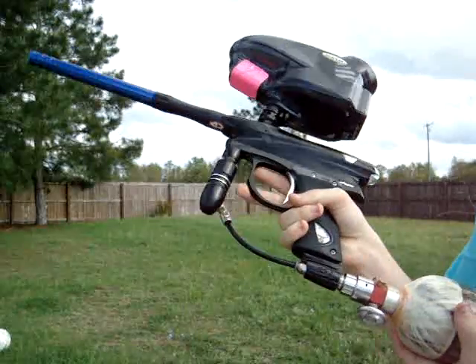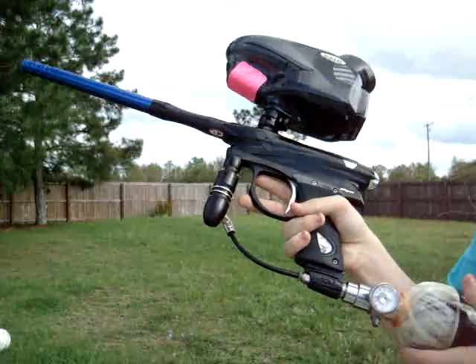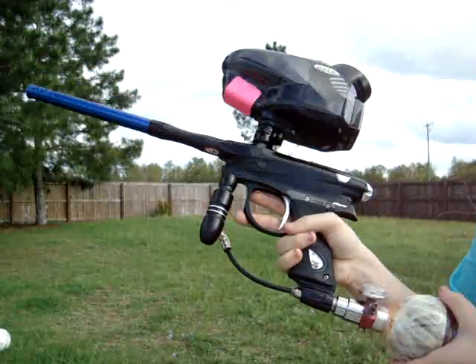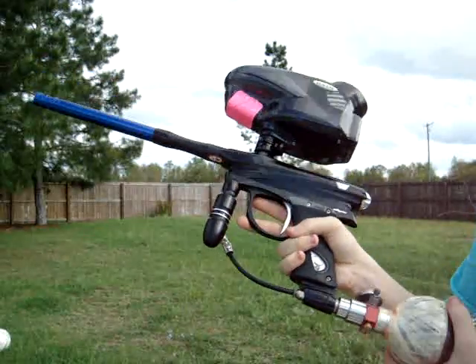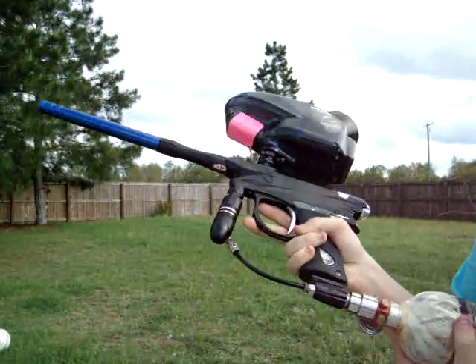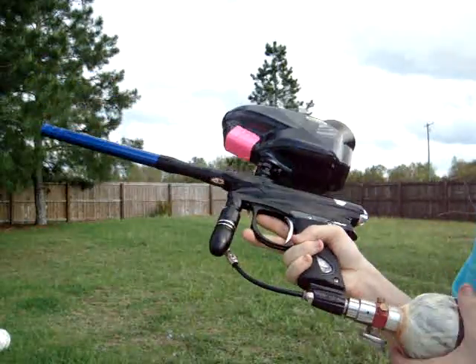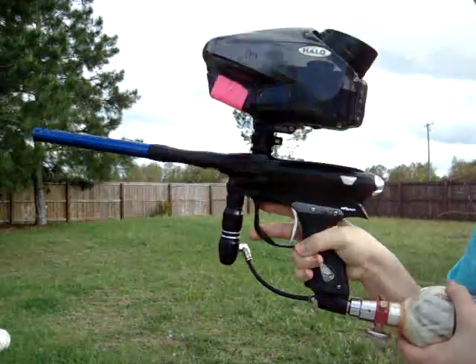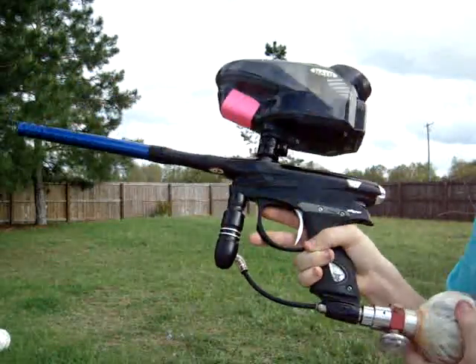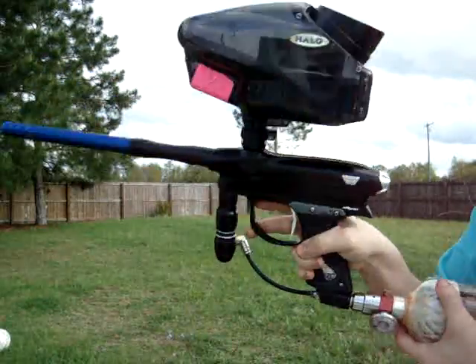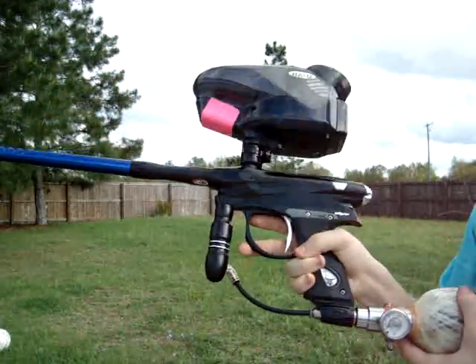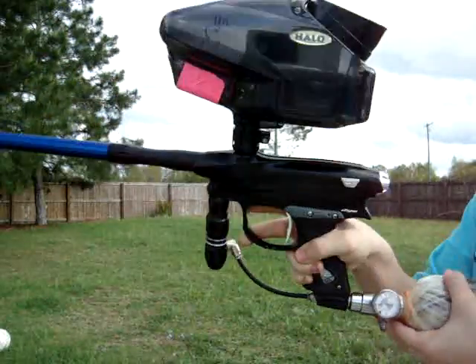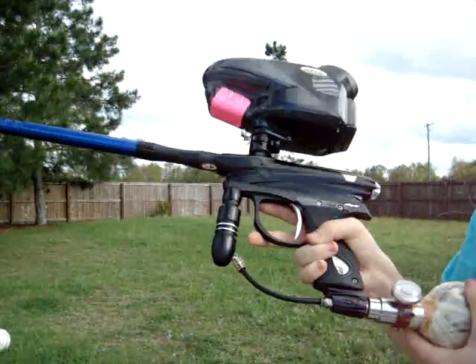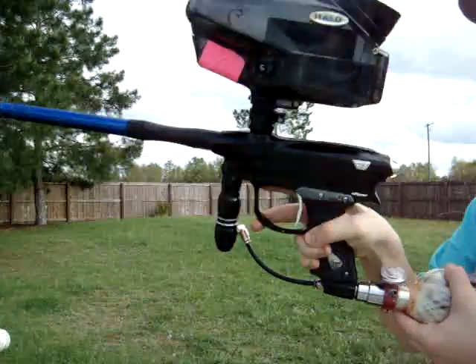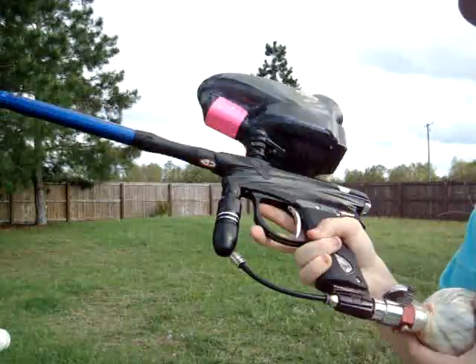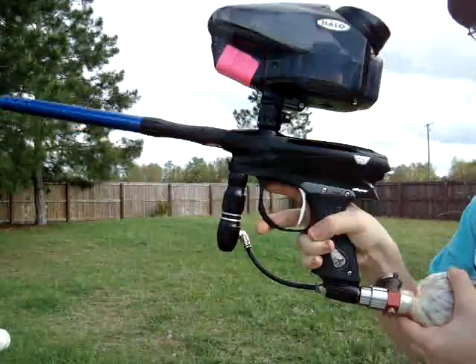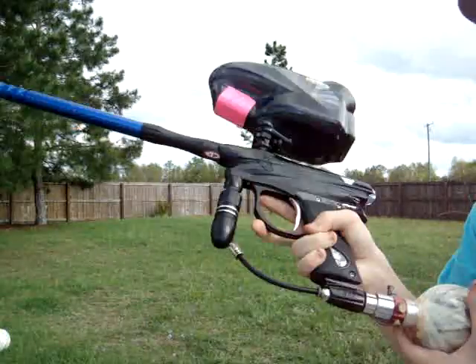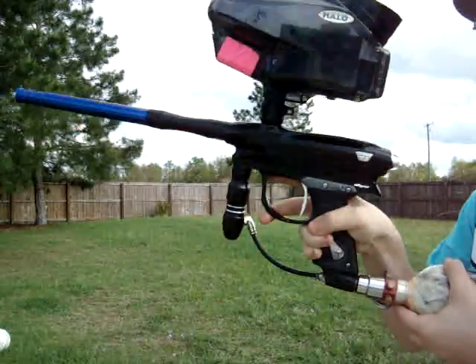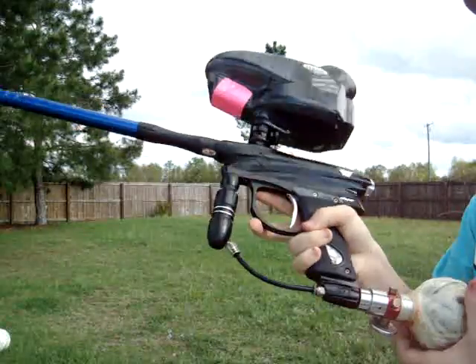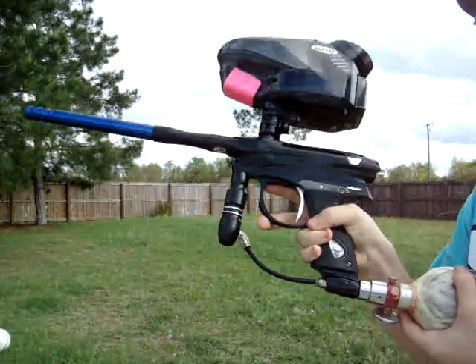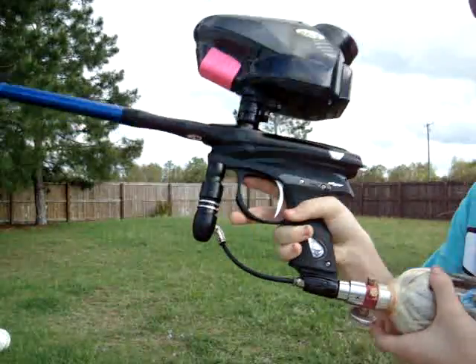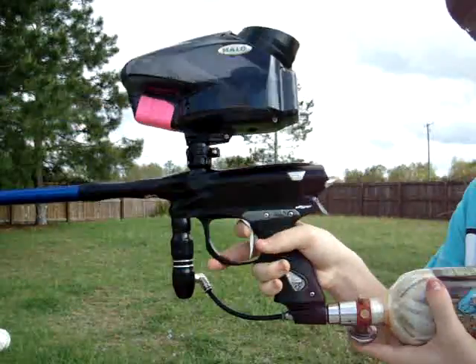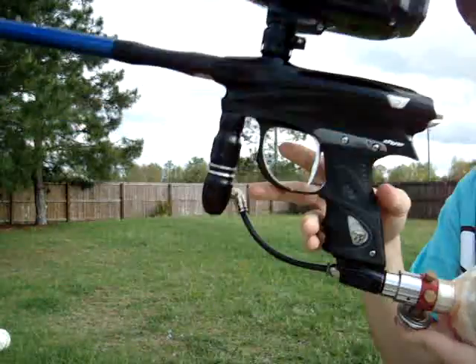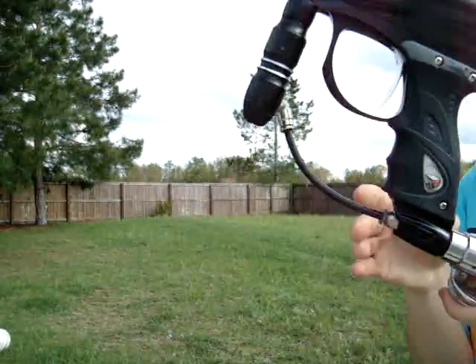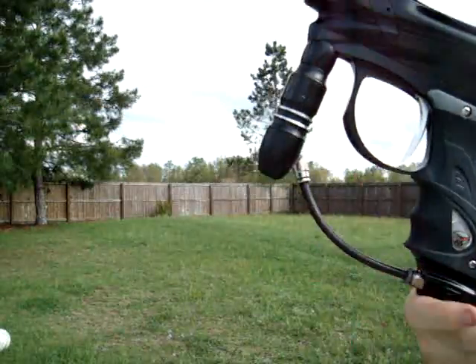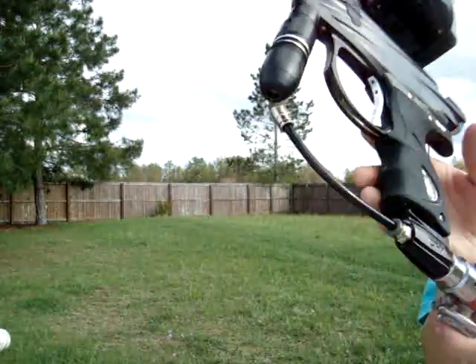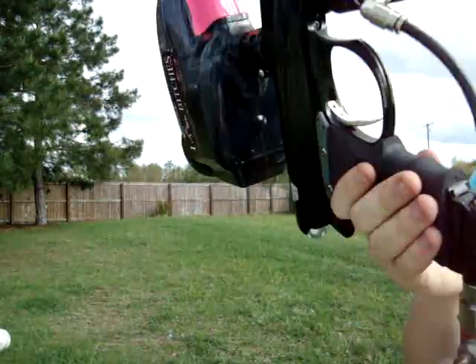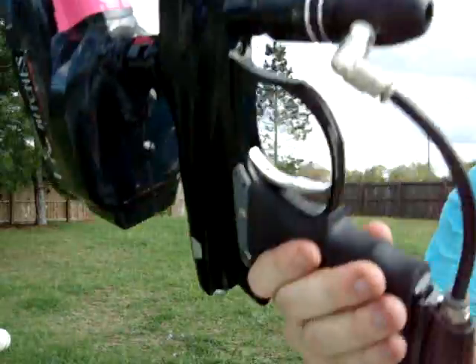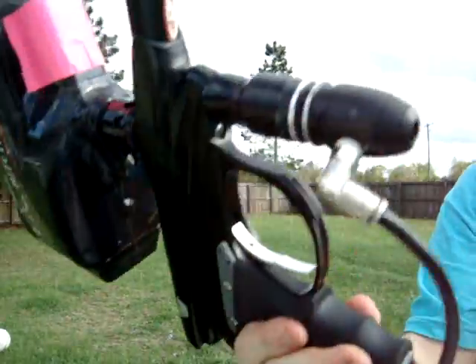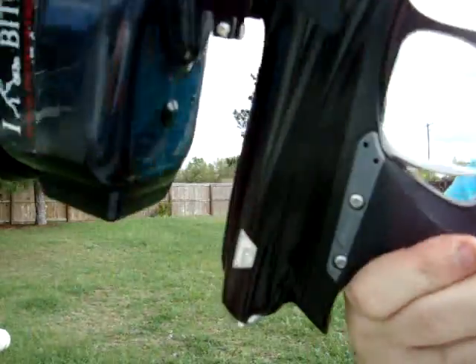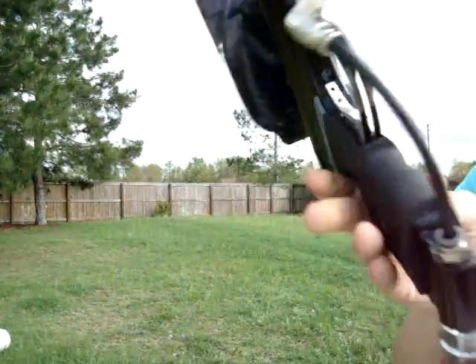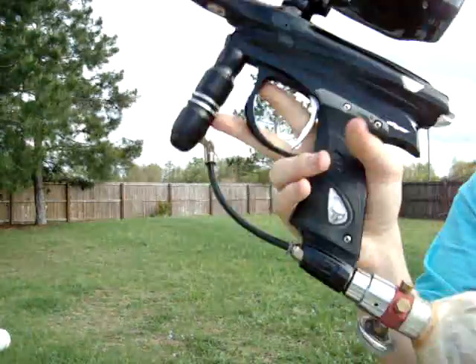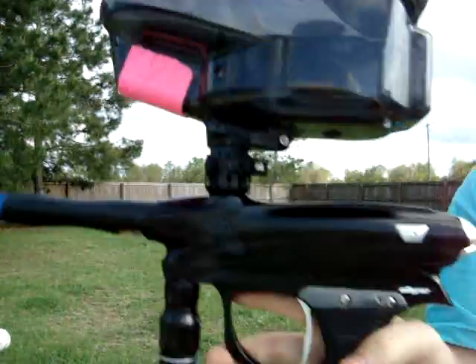I'll show you the gun now. Alright, as you can see, the gun airs up. There's no leaks whatsoever.